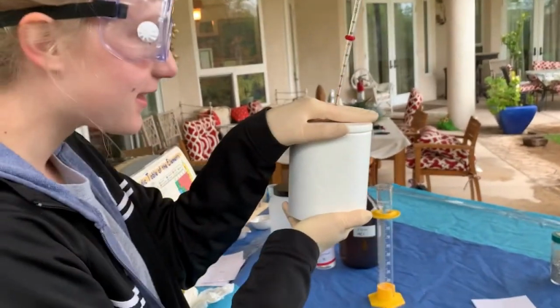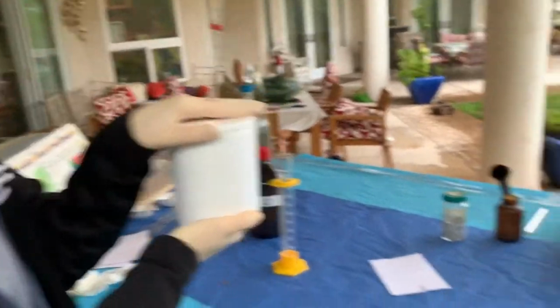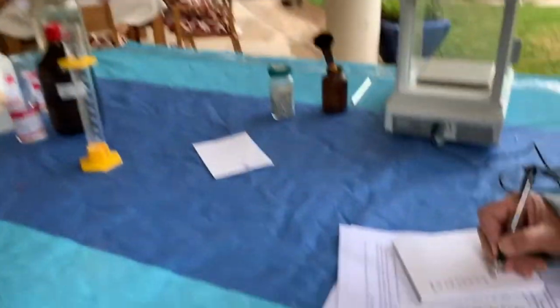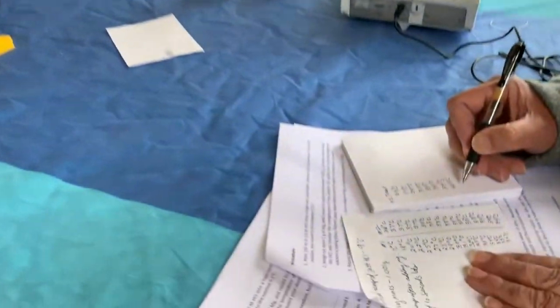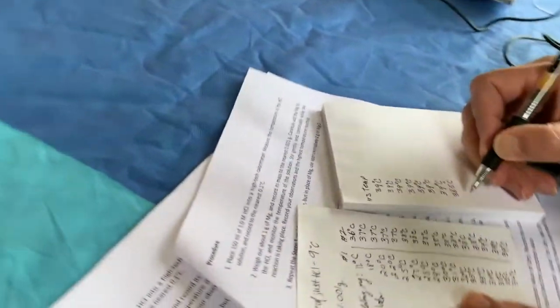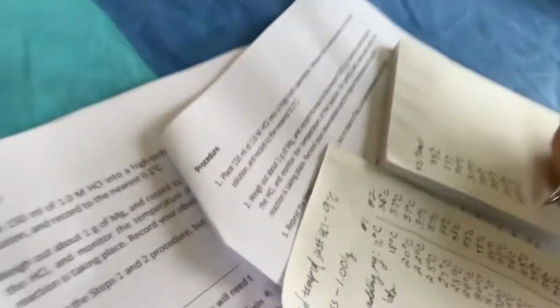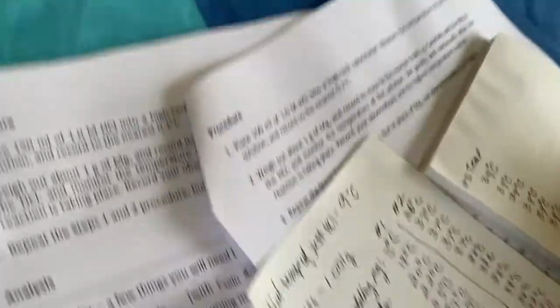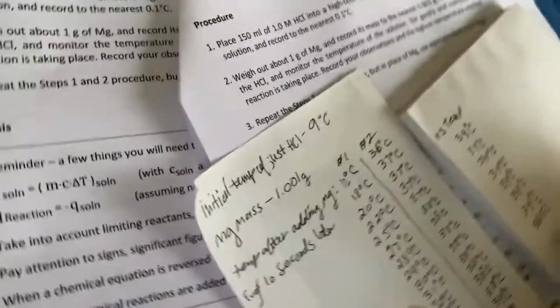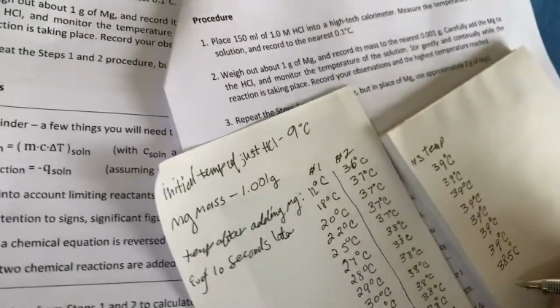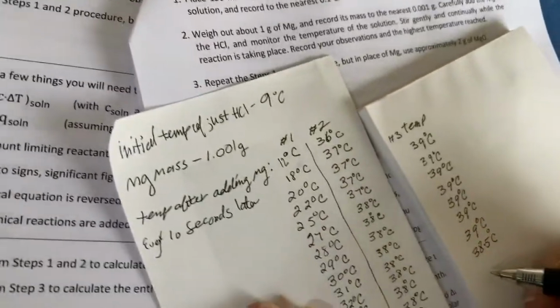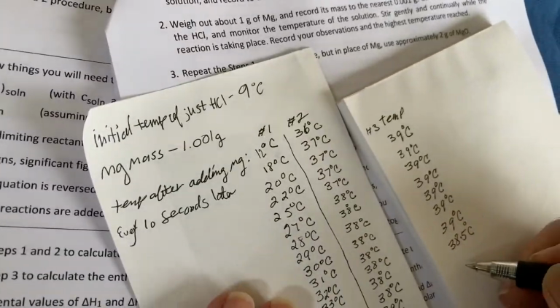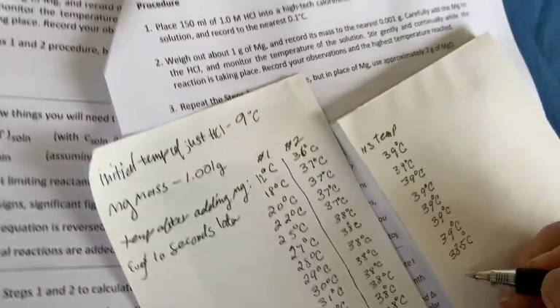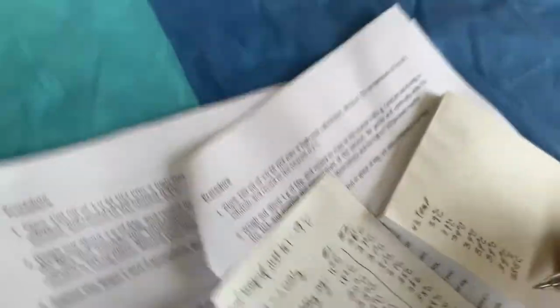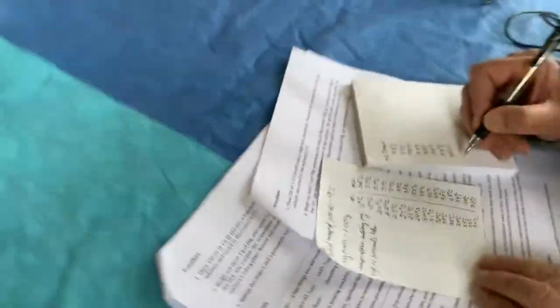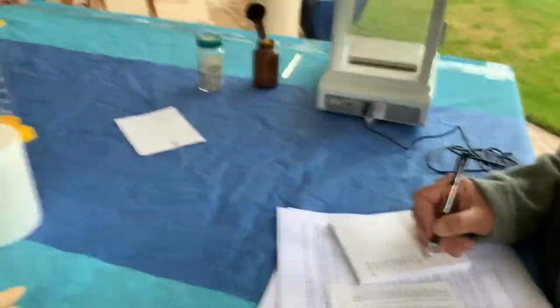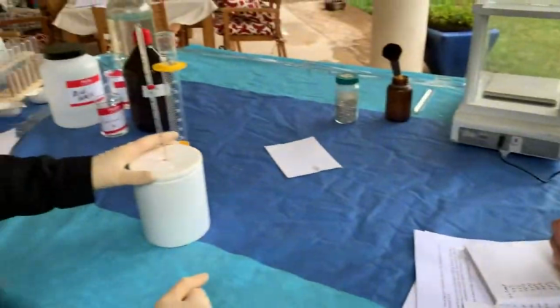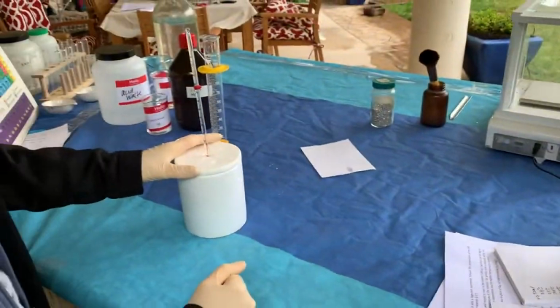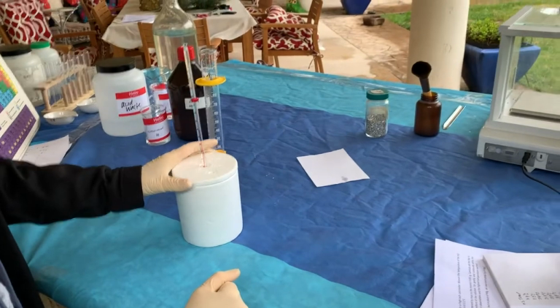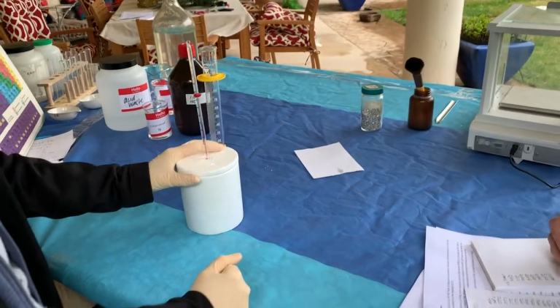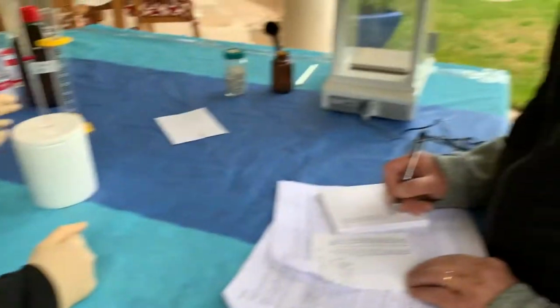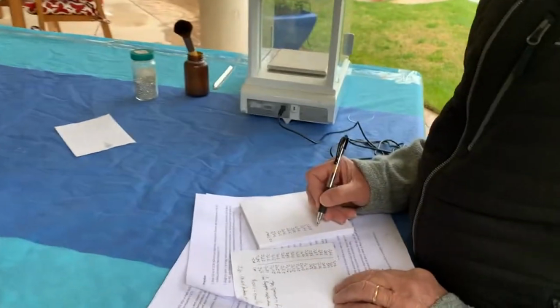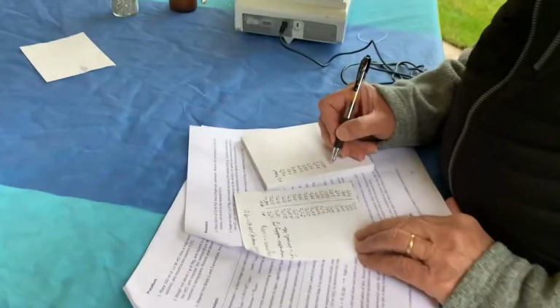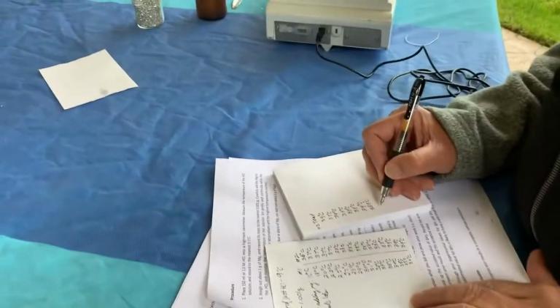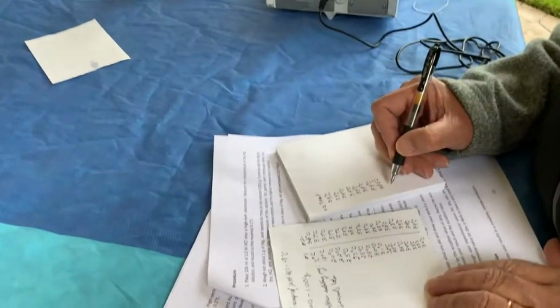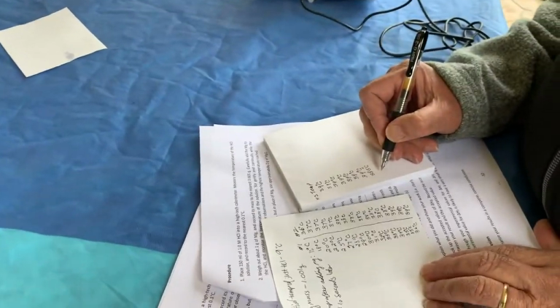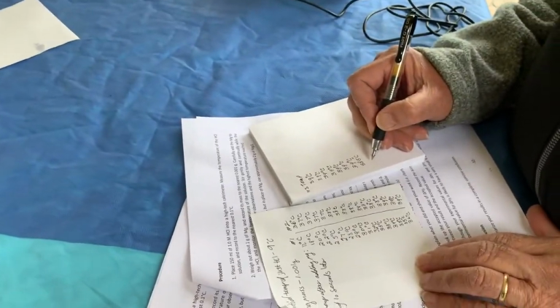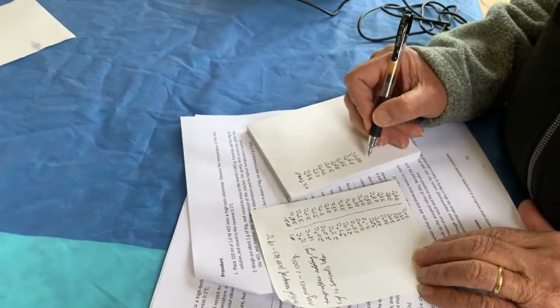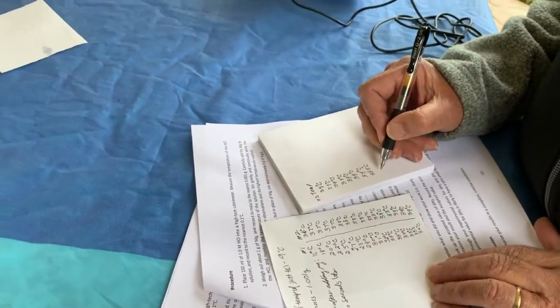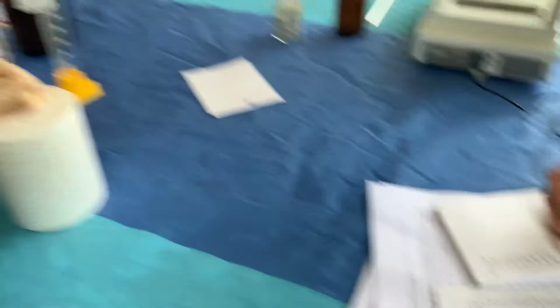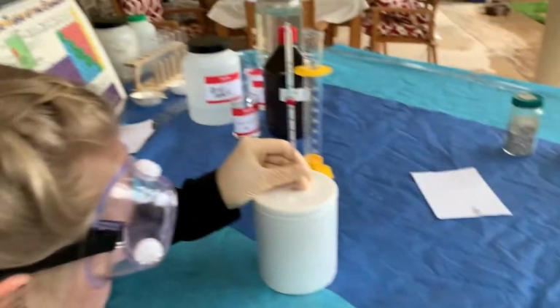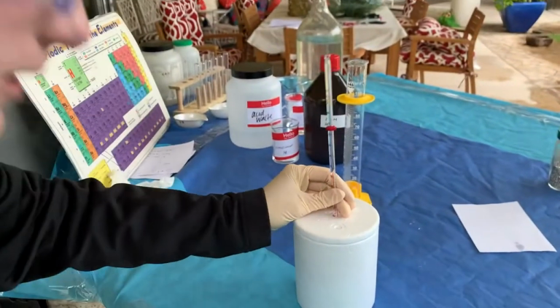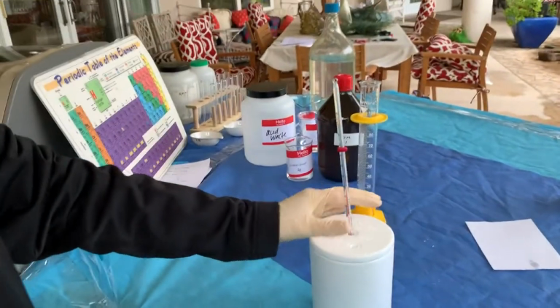So it looks like our maximum temperature was 39 degrees Celsius. We were taking the temperature every 10 seconds. It's now at 38 — this is our final data.